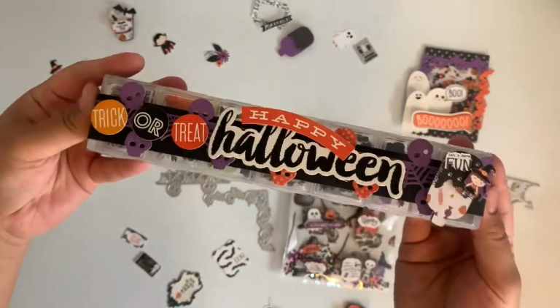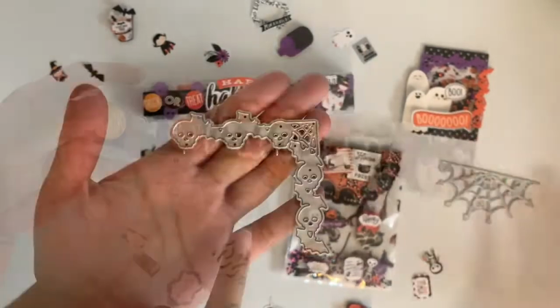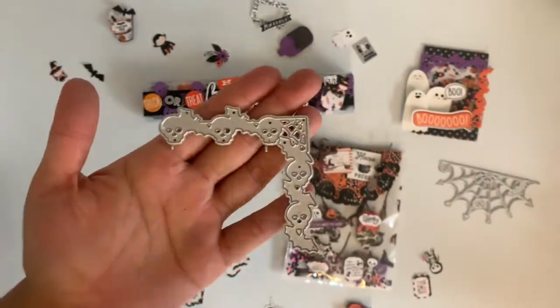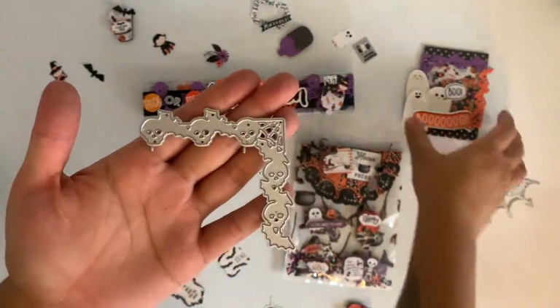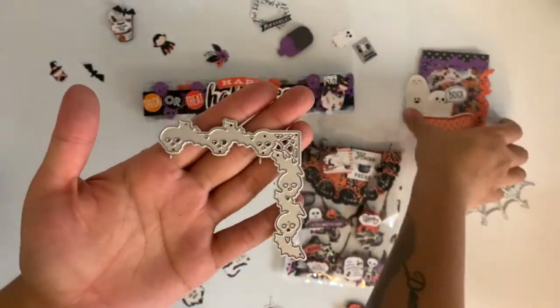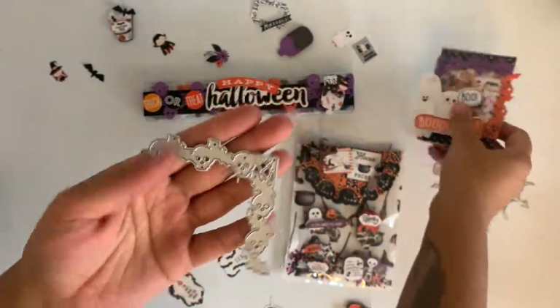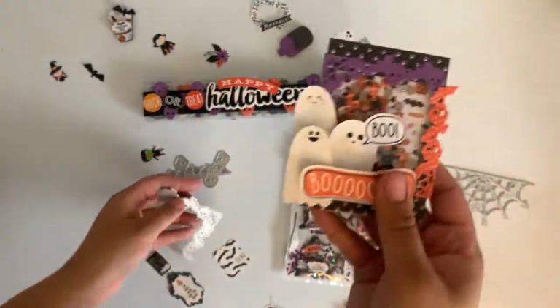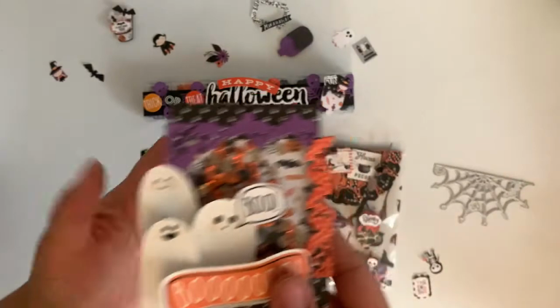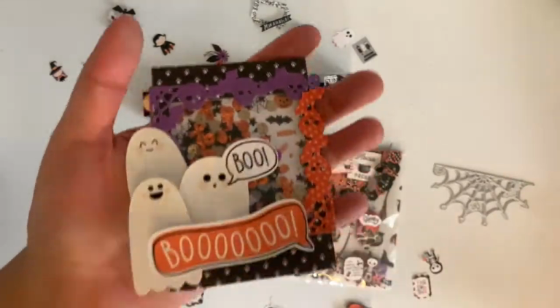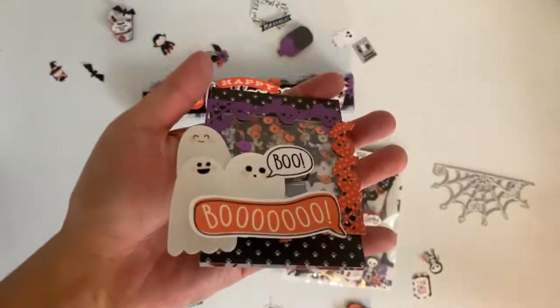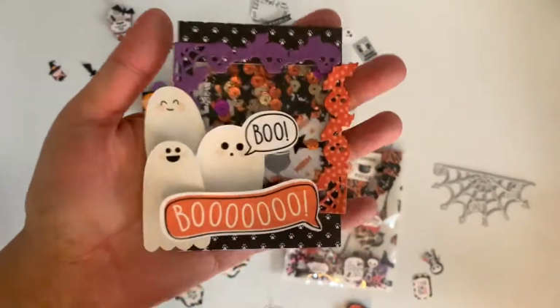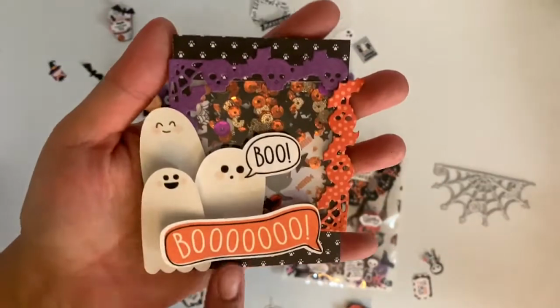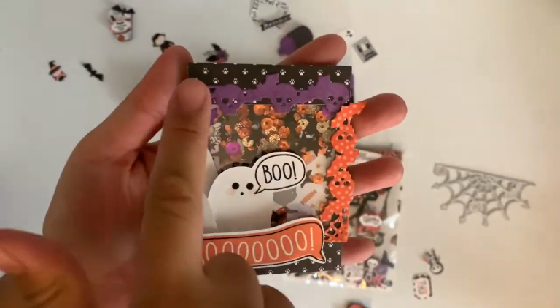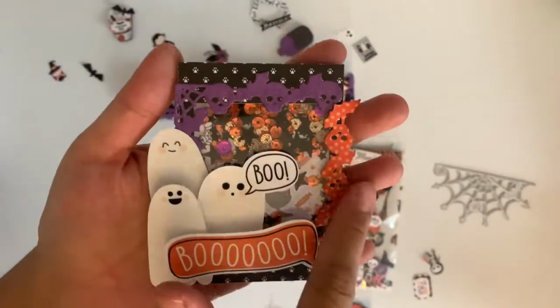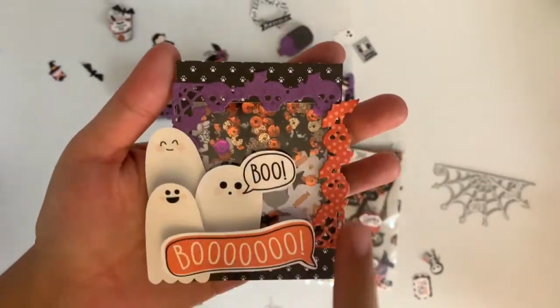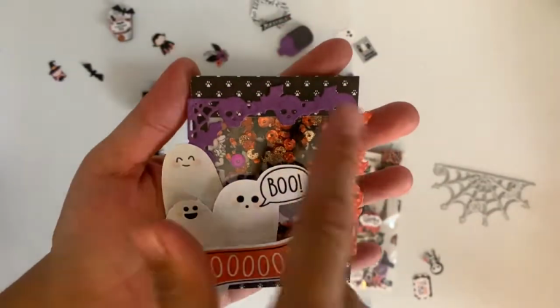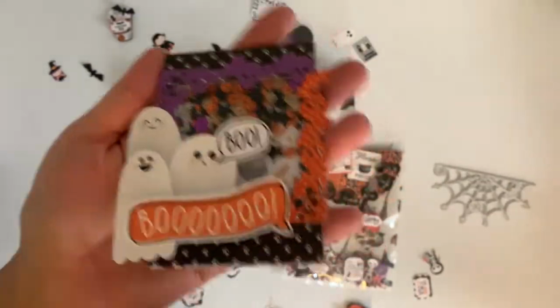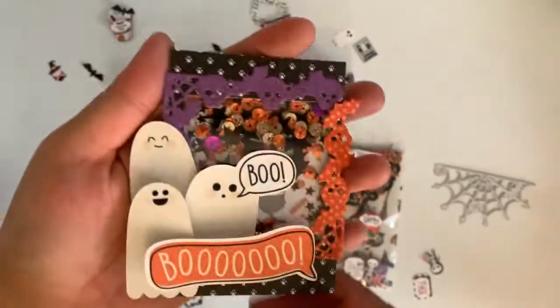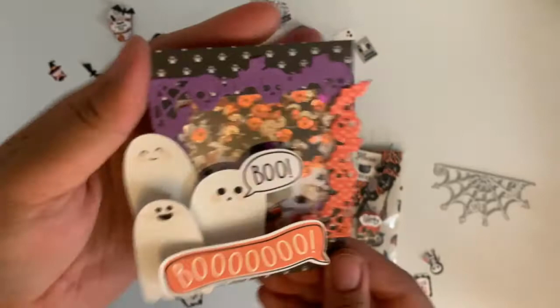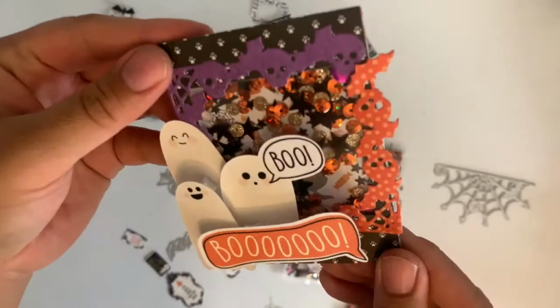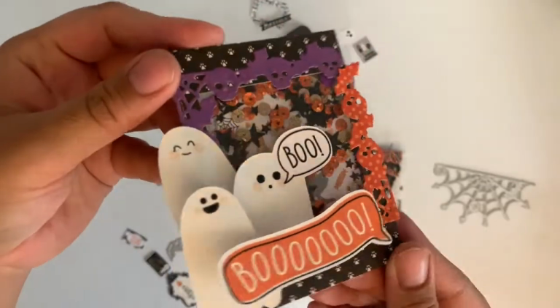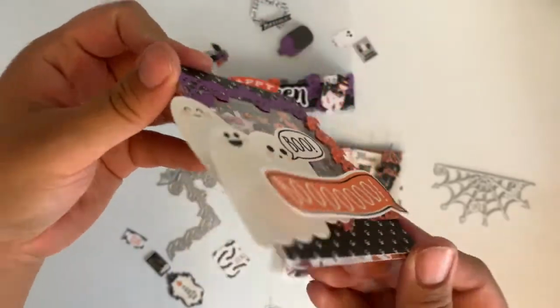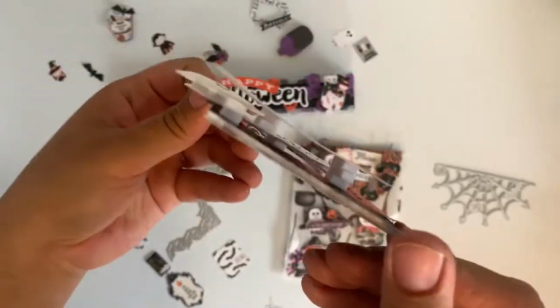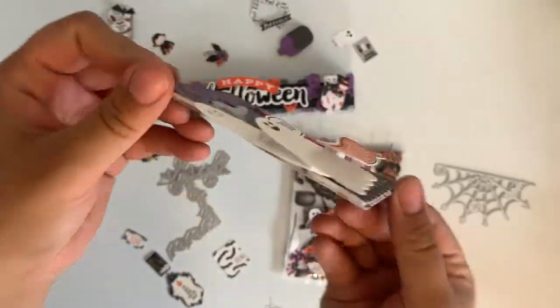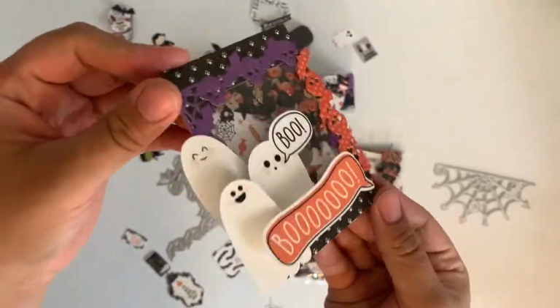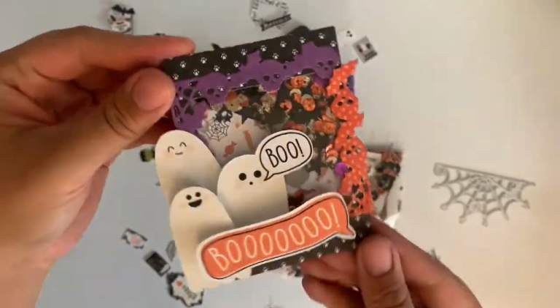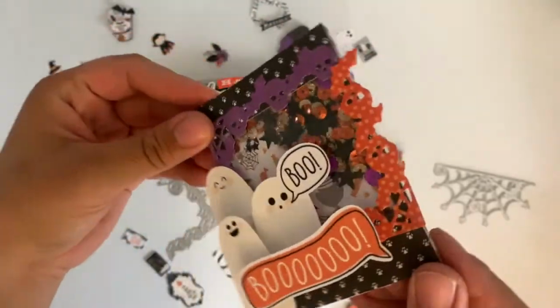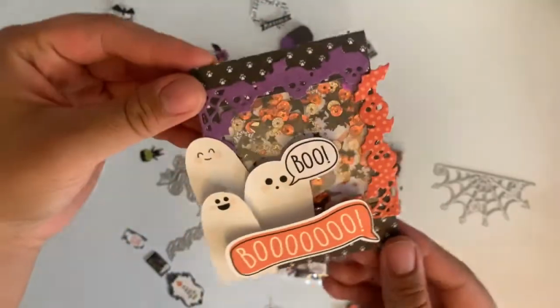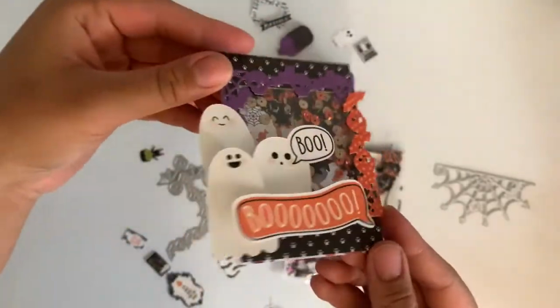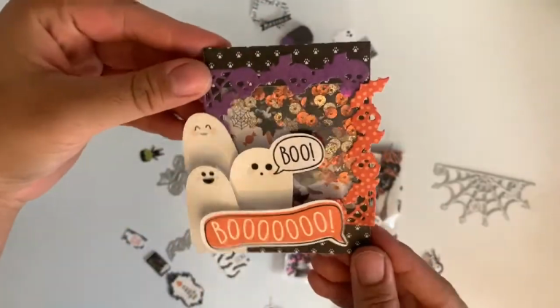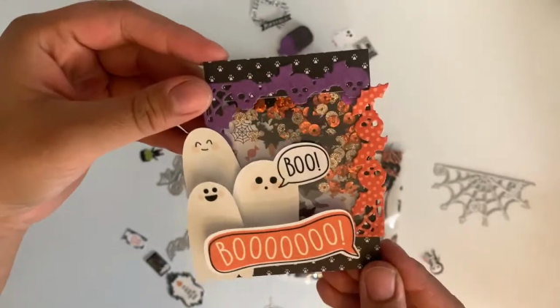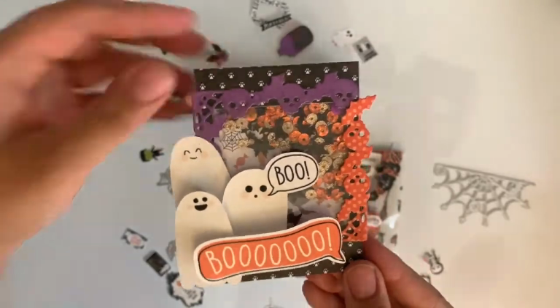For this die right here, I created like a Polaroid shaker. I just cut it in two, made it like a border, and I thought it turned out super cute — added some dimensional and made it into a Polaroid shaker.